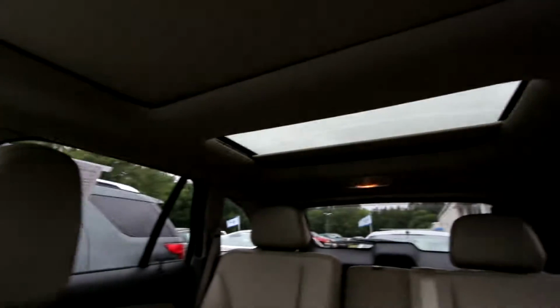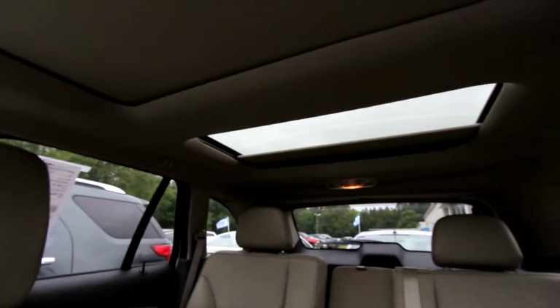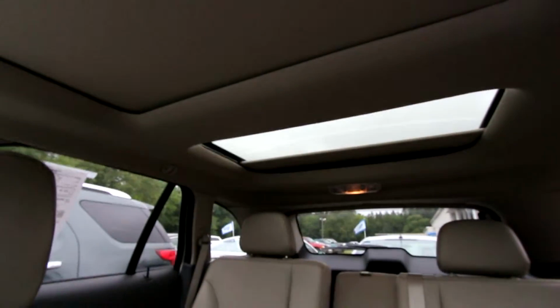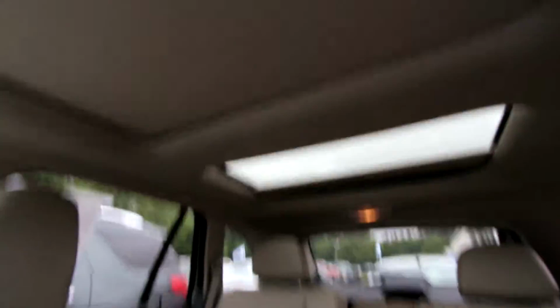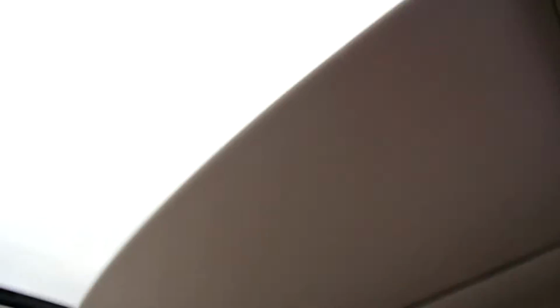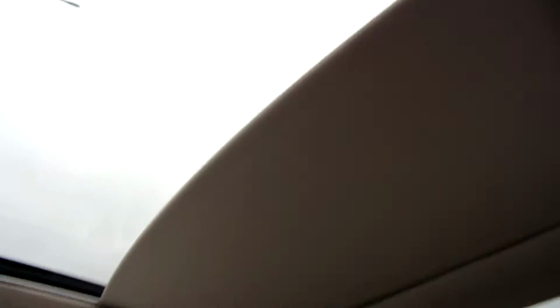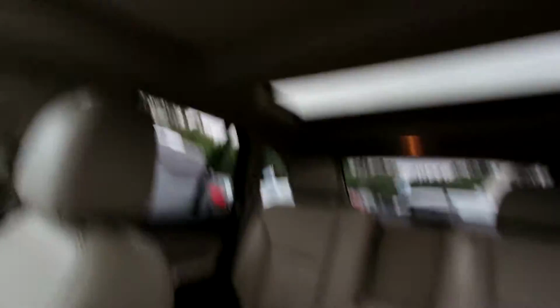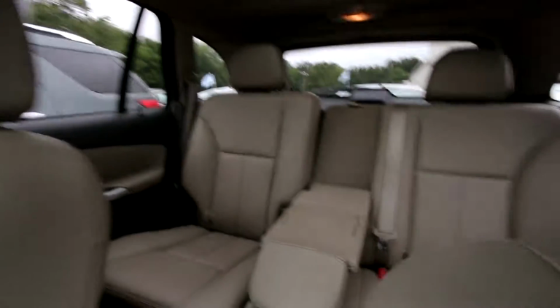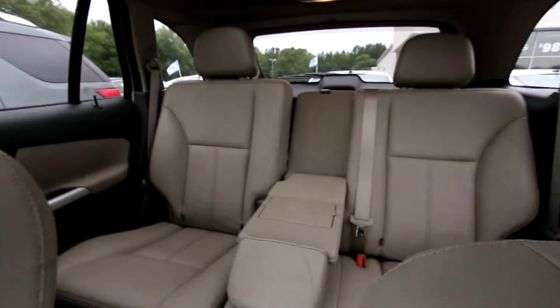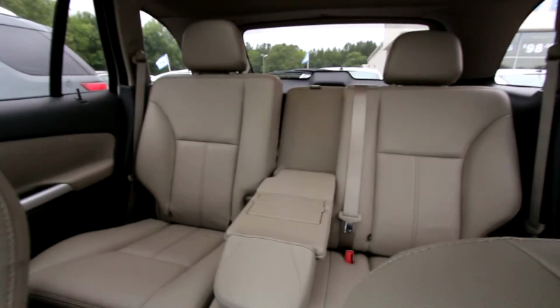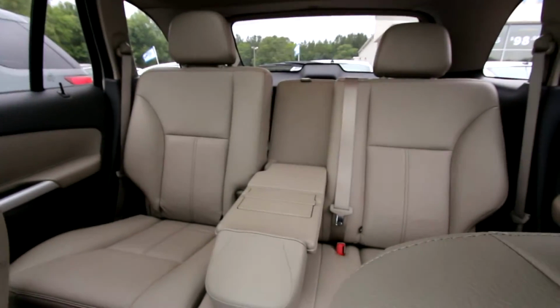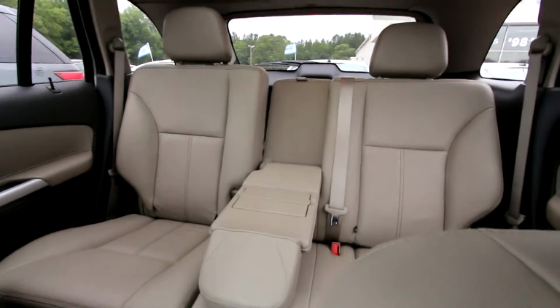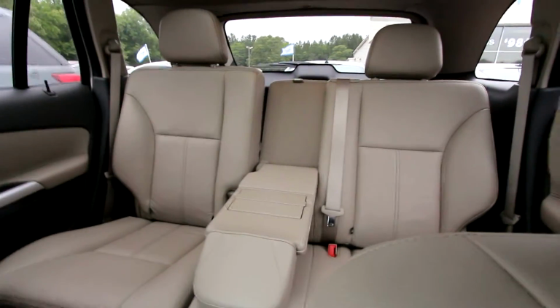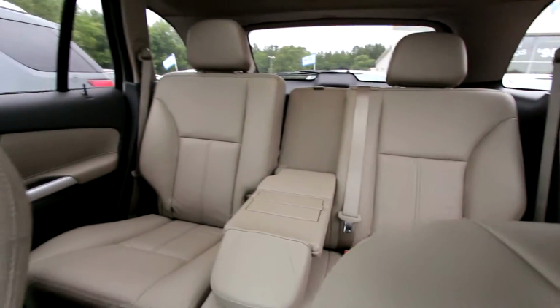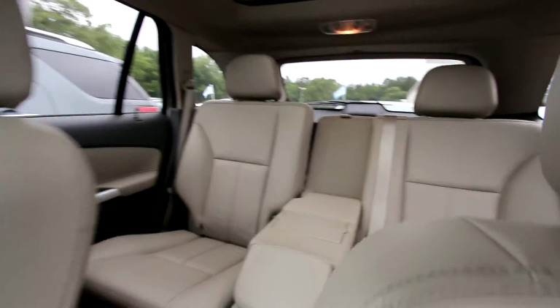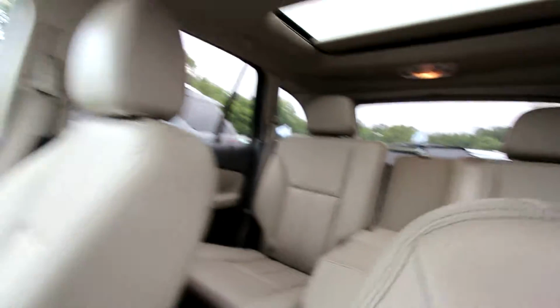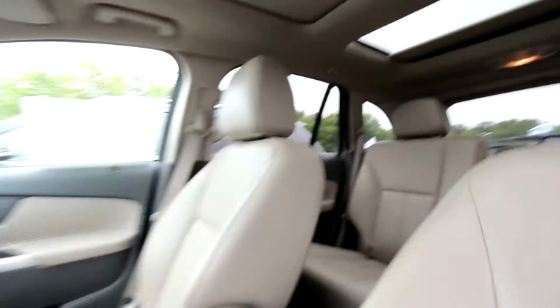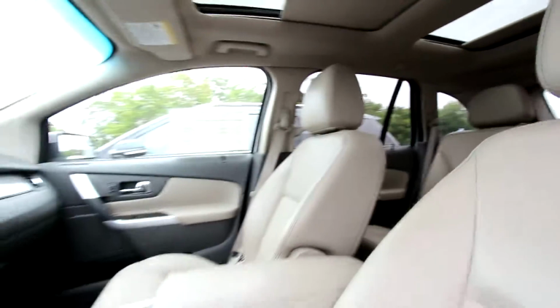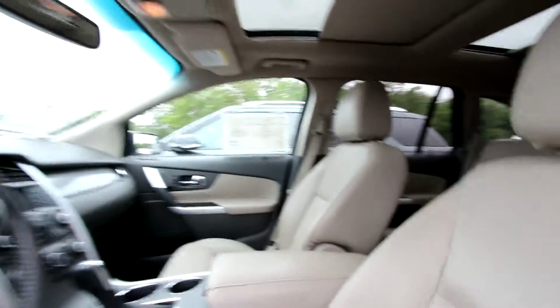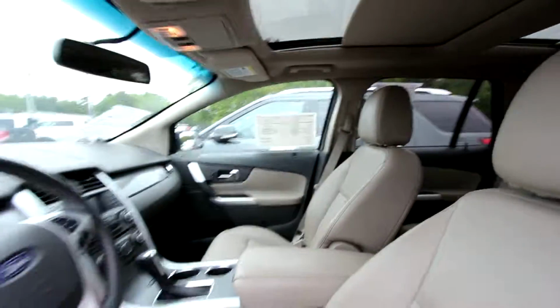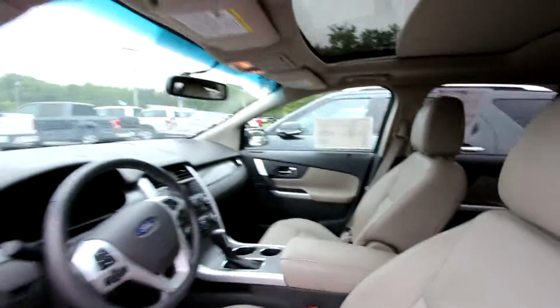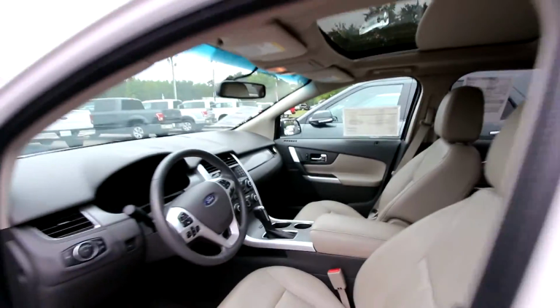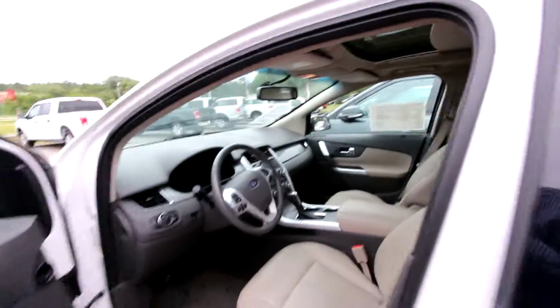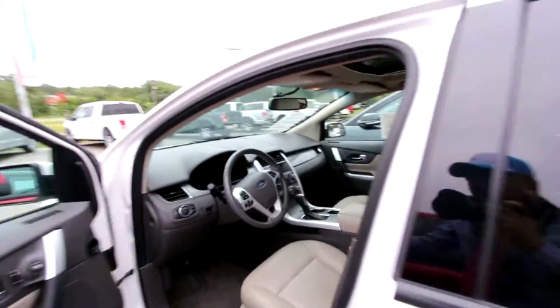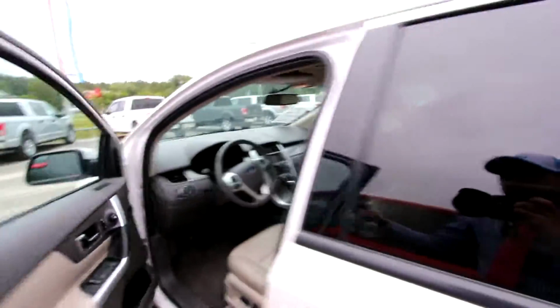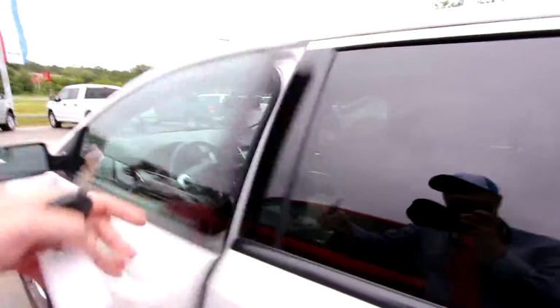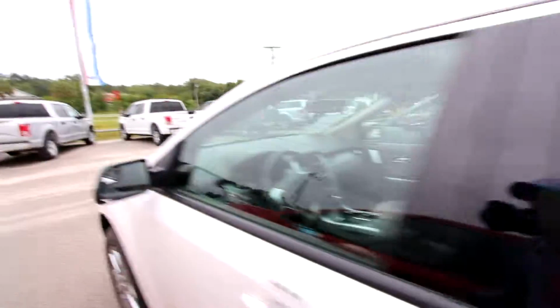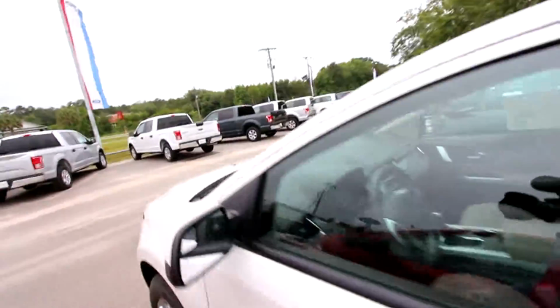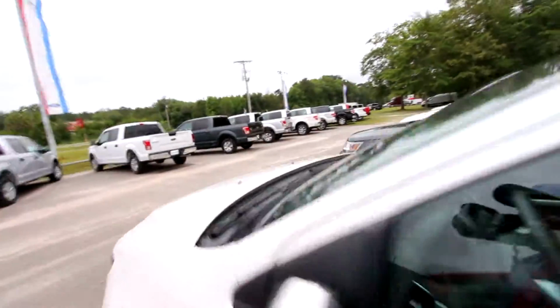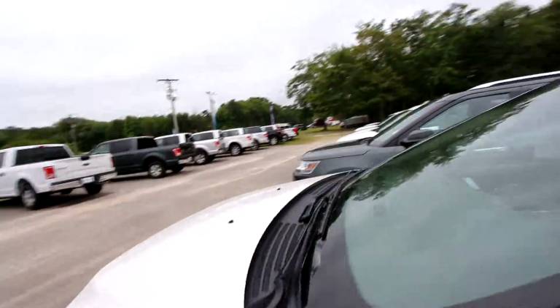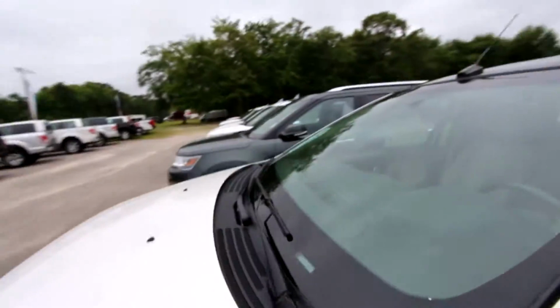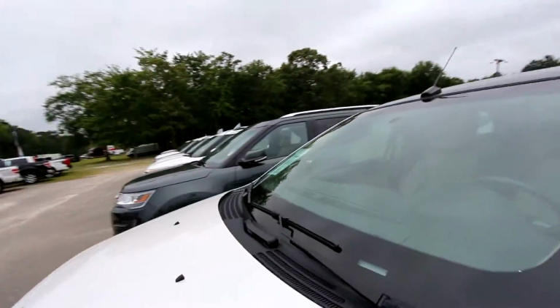Dual sunroofs — one in the back, one up front — and plenty of room back there for the kiddos. The Ford Edge is a super sporty crossover SUV by Ford, and solid, as you can hear when the door closes.